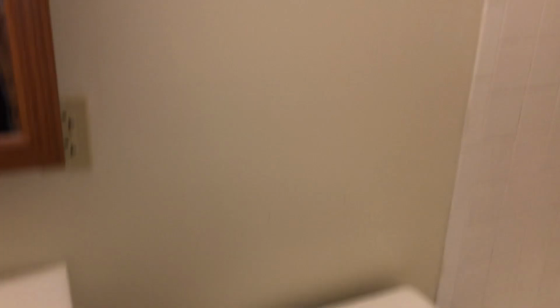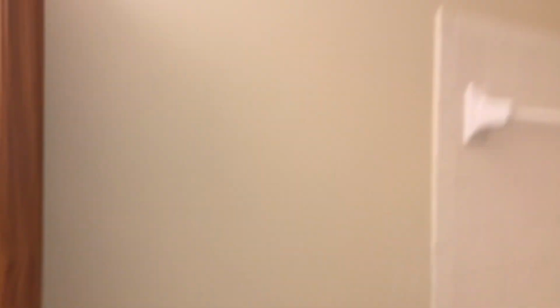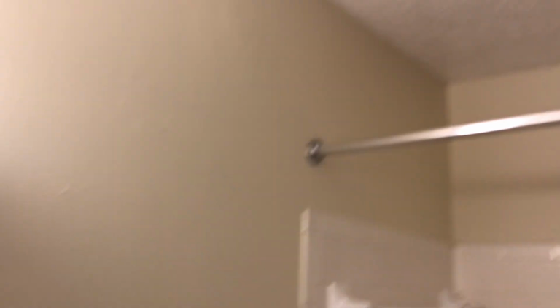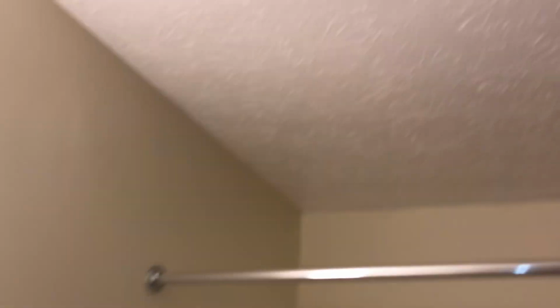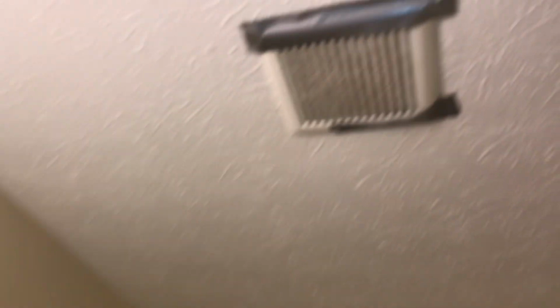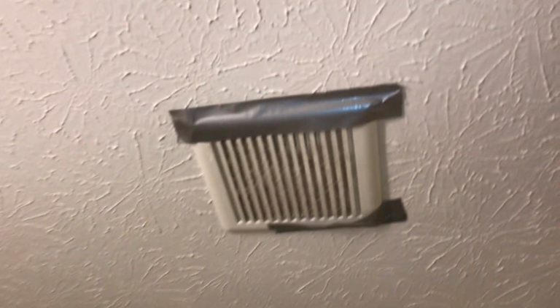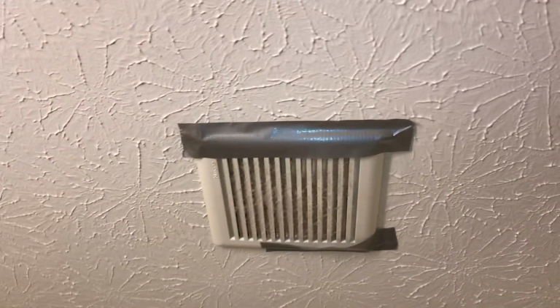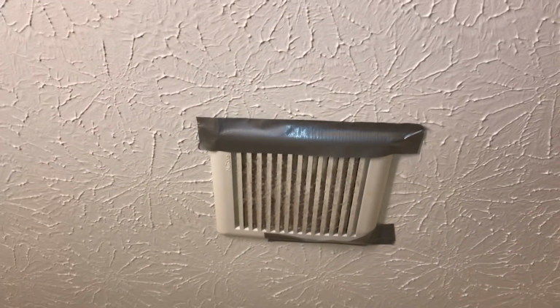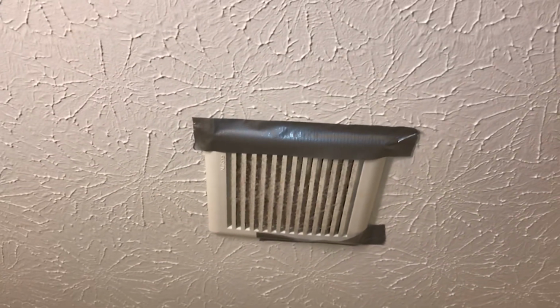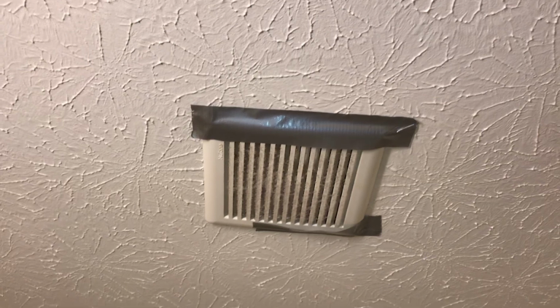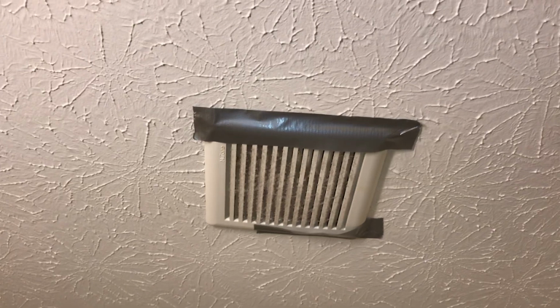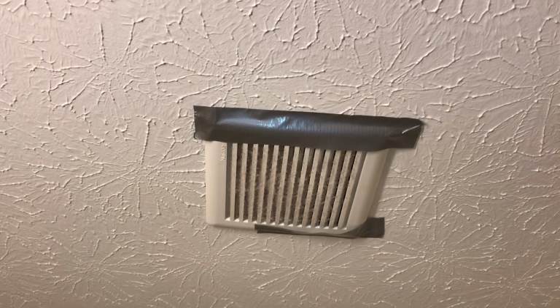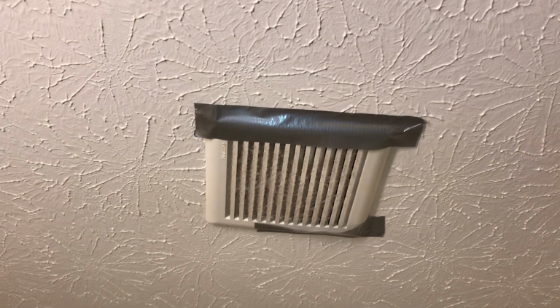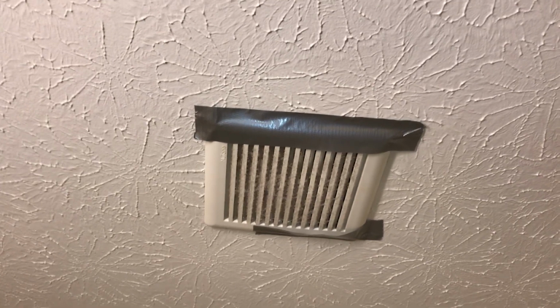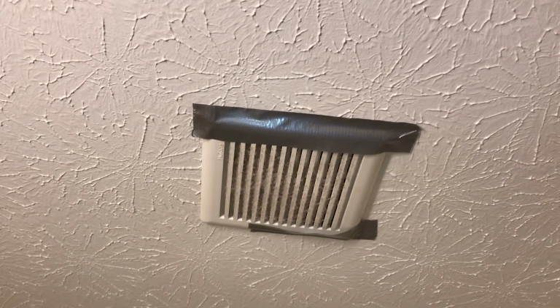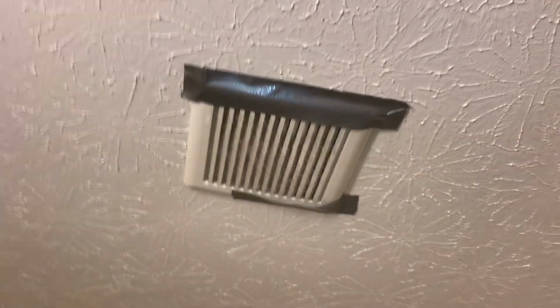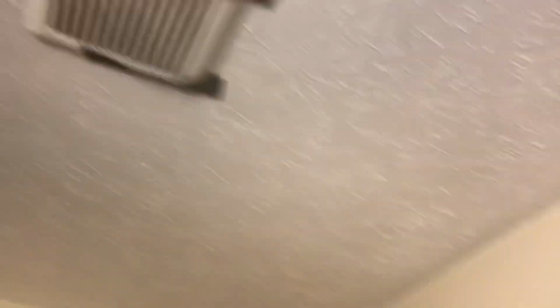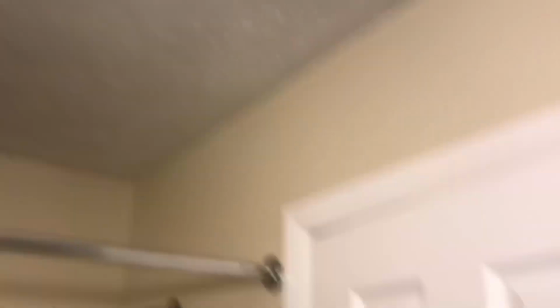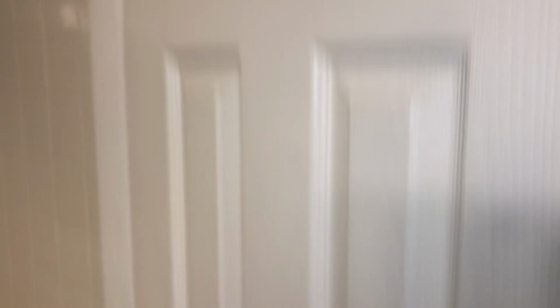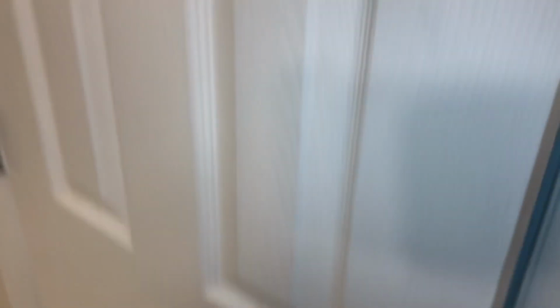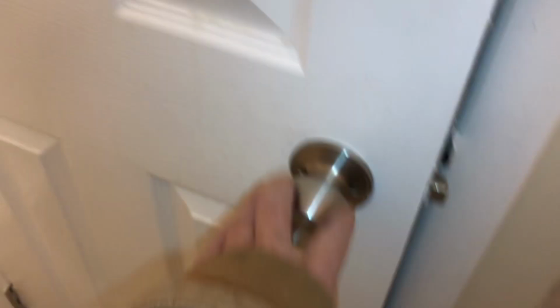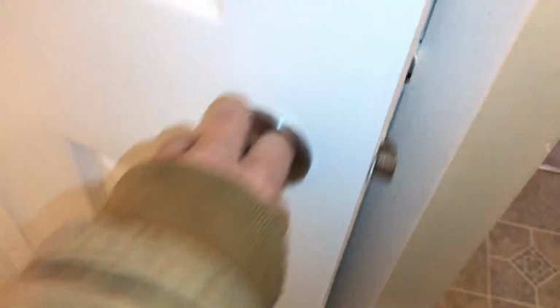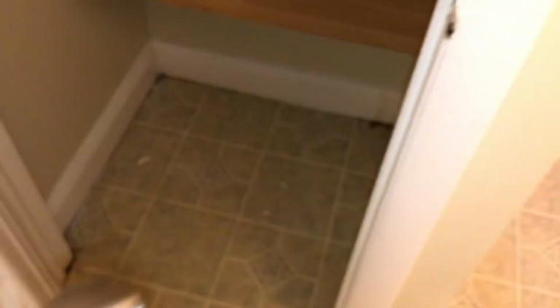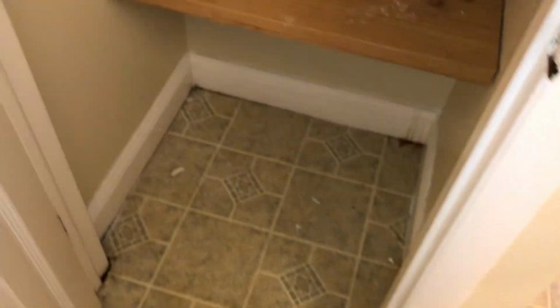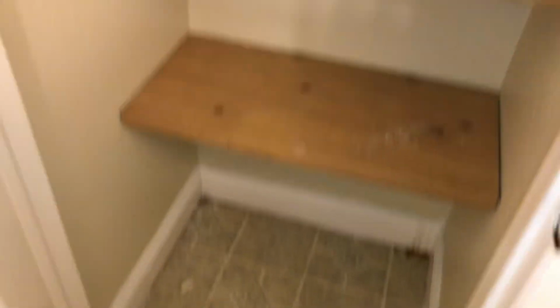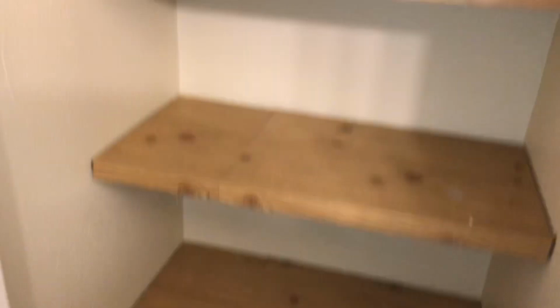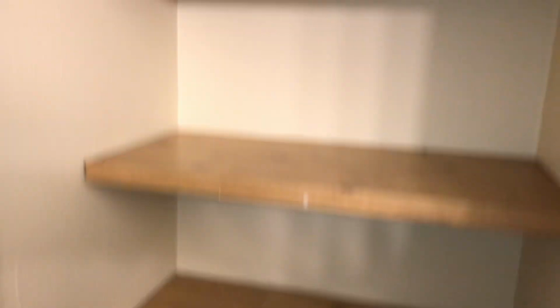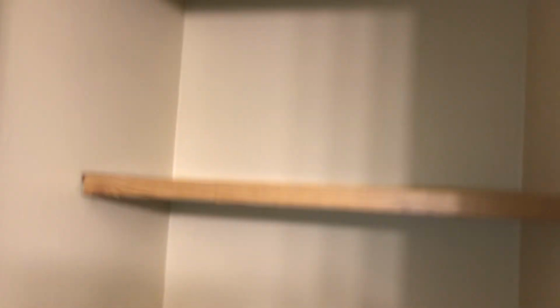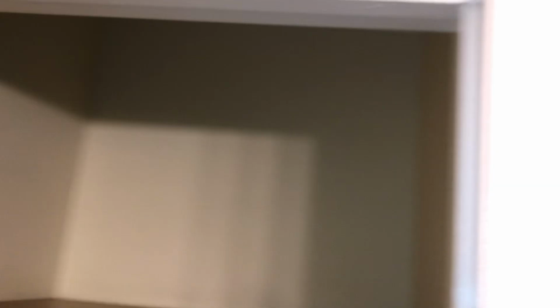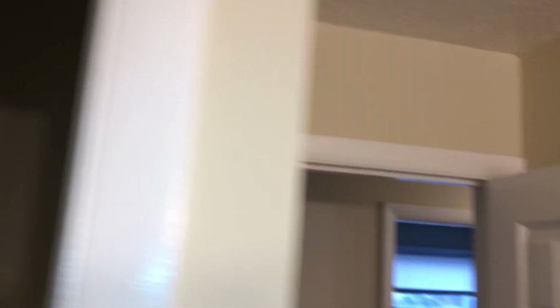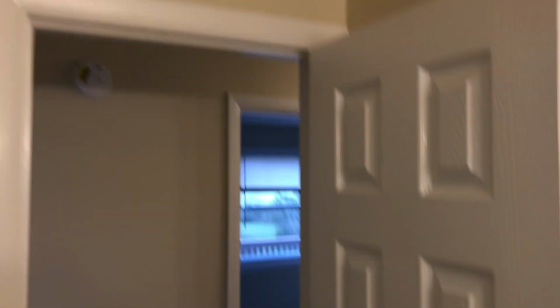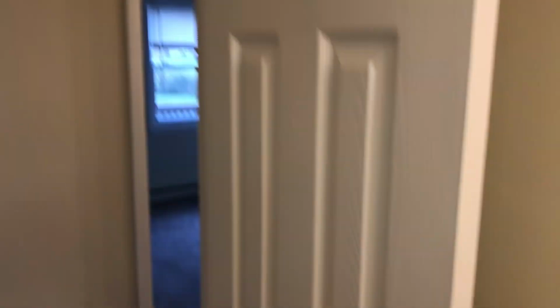Clean the cabinets. Do a complete paint job in here. Prep the vent hood — the vent is duct-taped up. Wipe down all the doors.